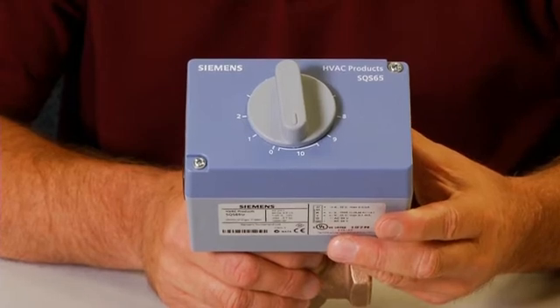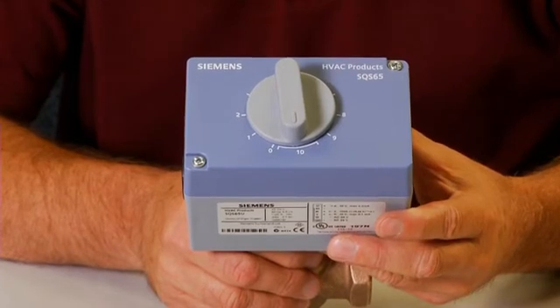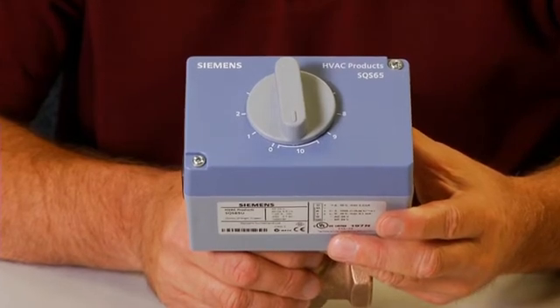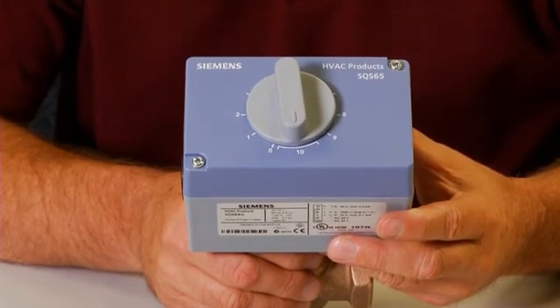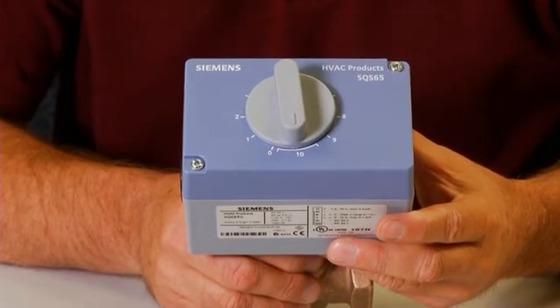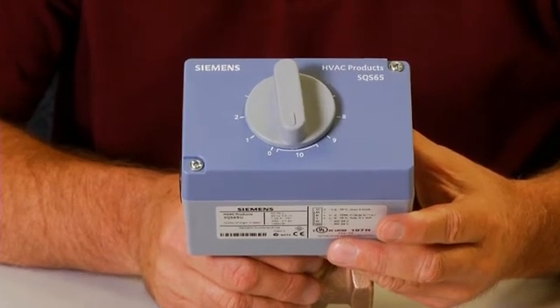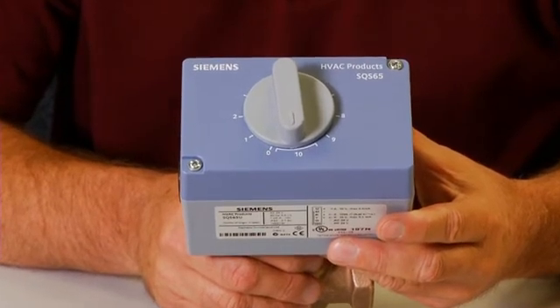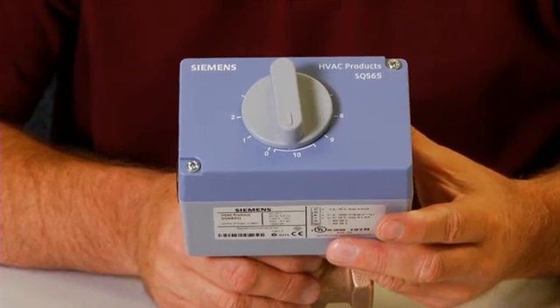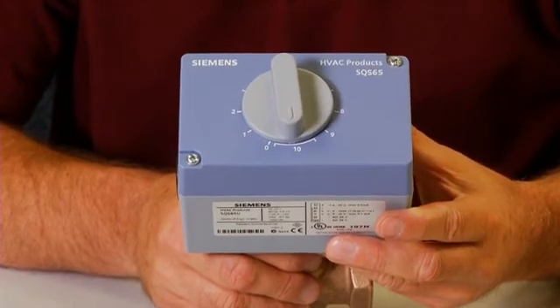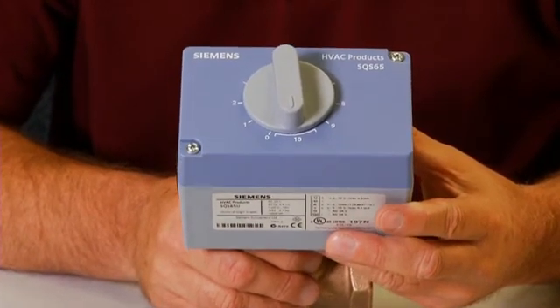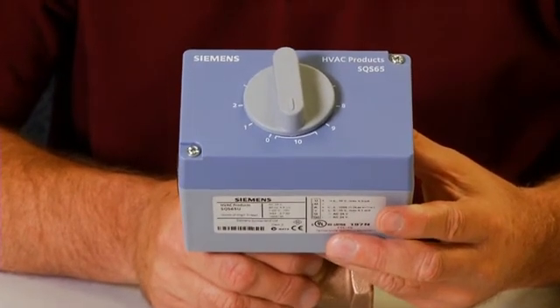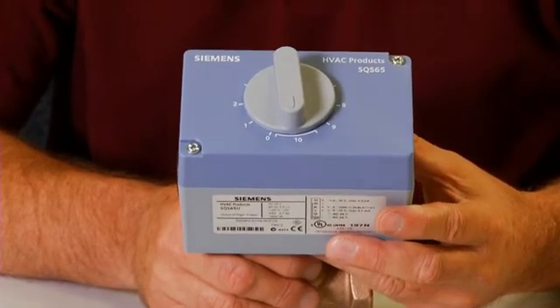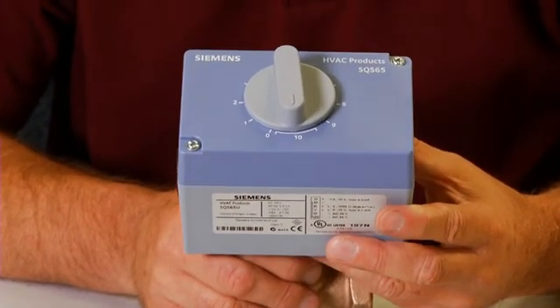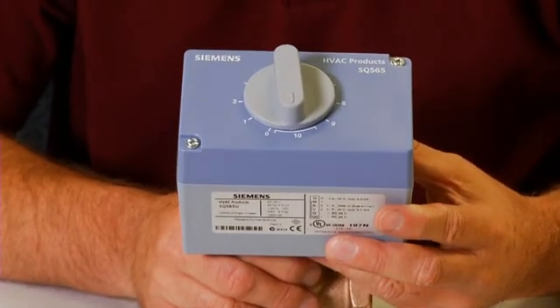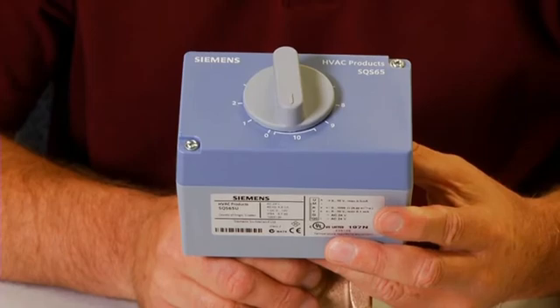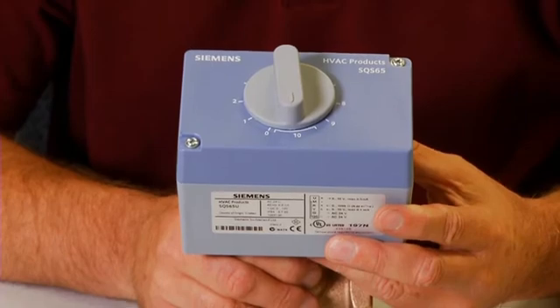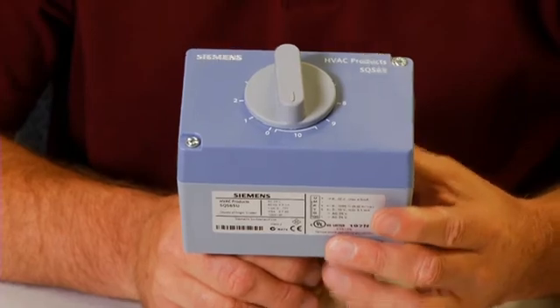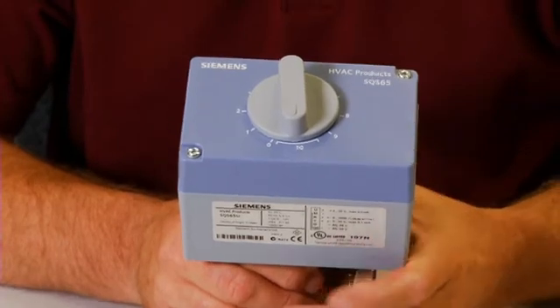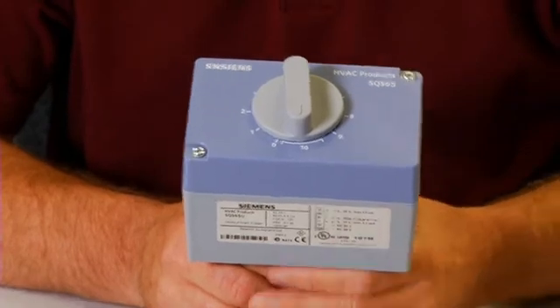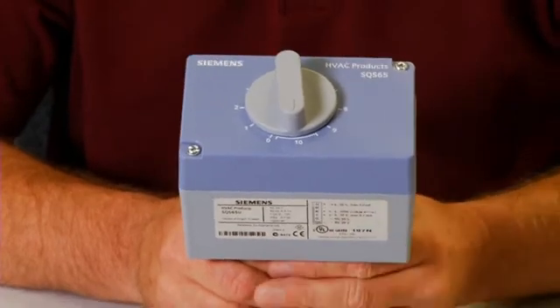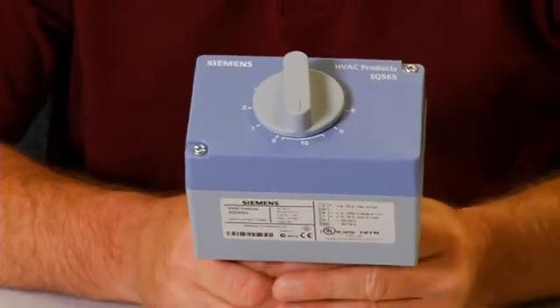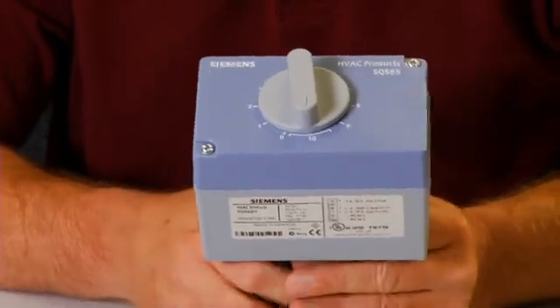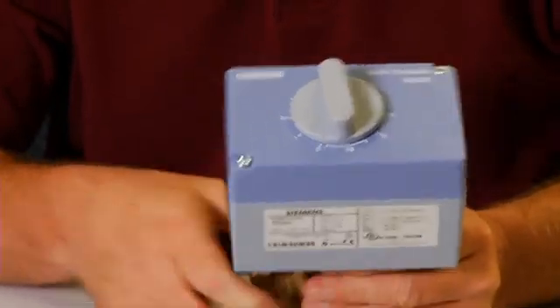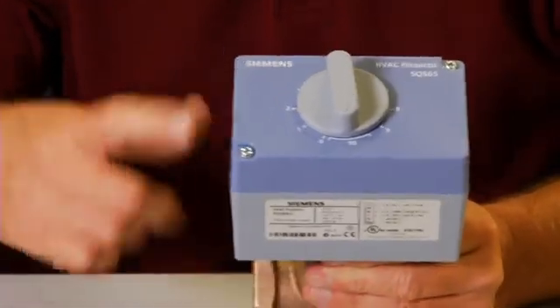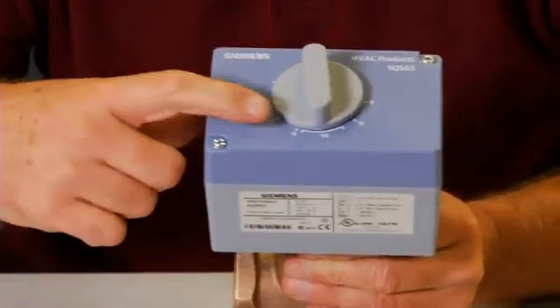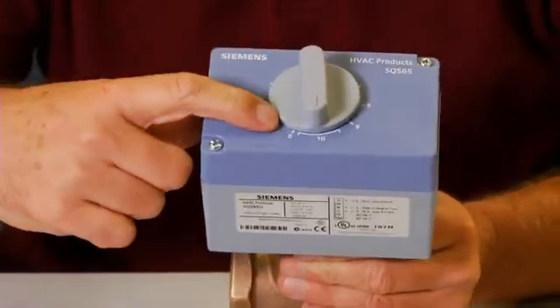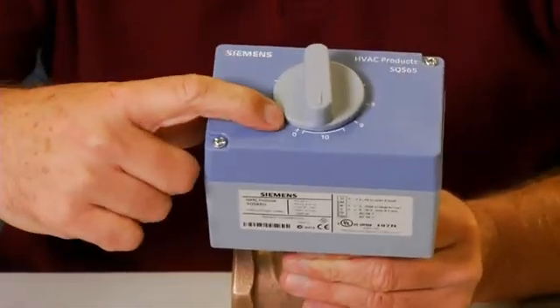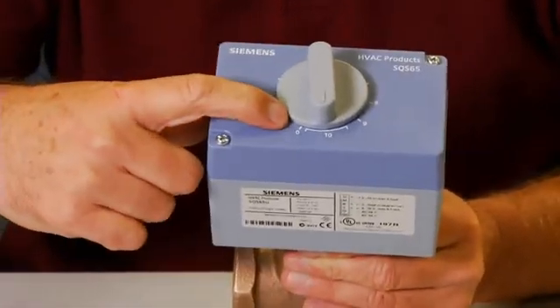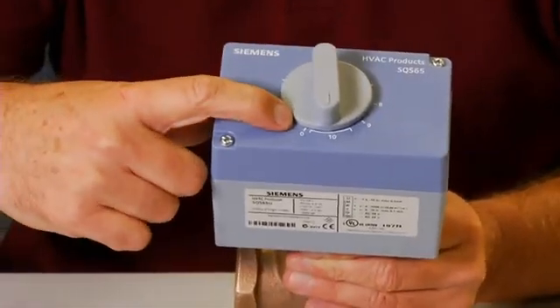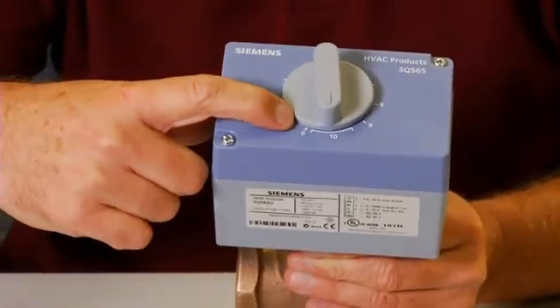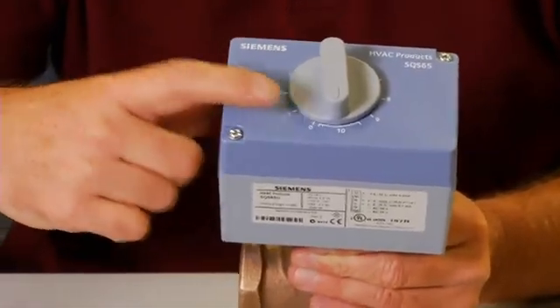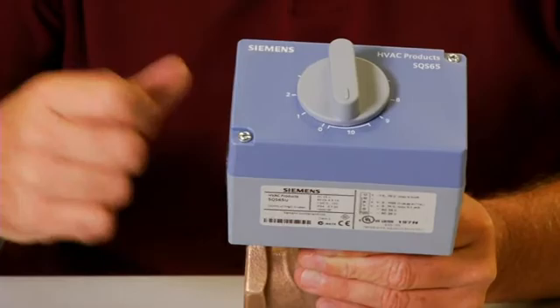Since valve bodies can be normally open or normally closed, it is important to remember that the zero position takes the valve to its normal position.